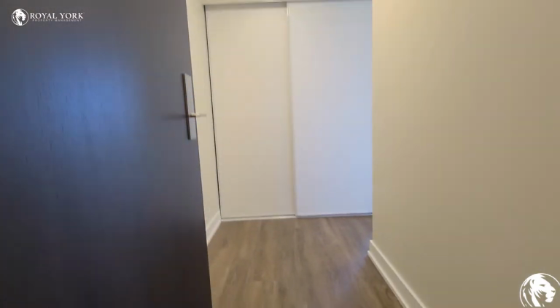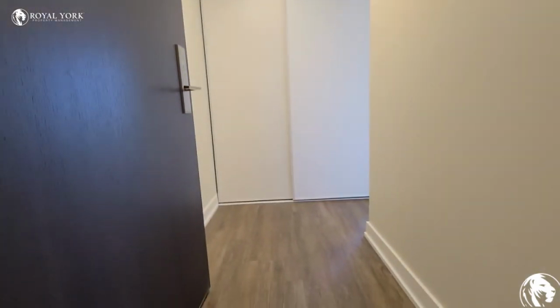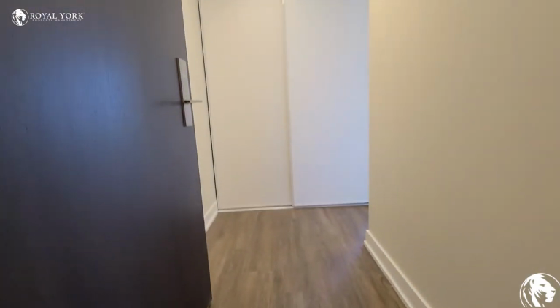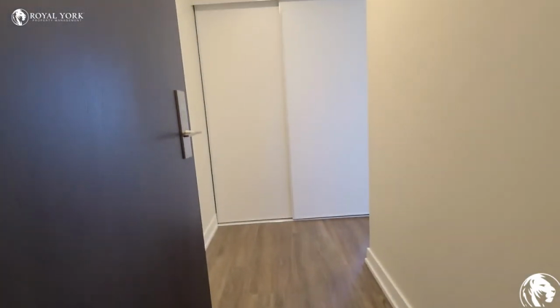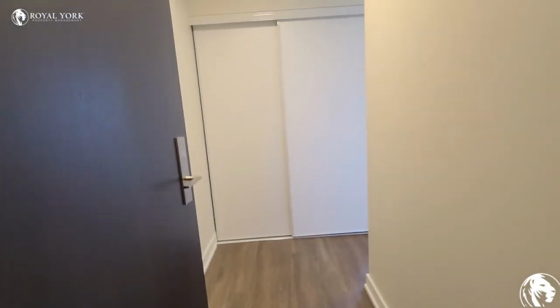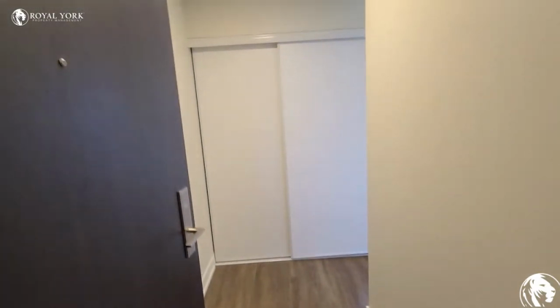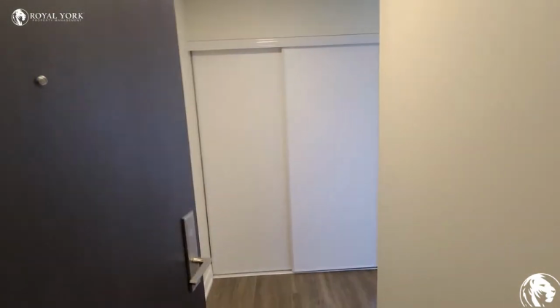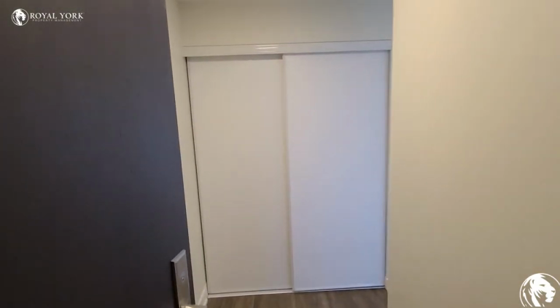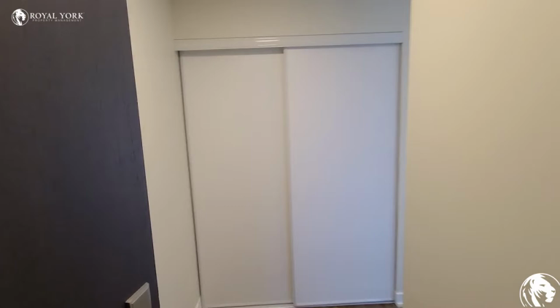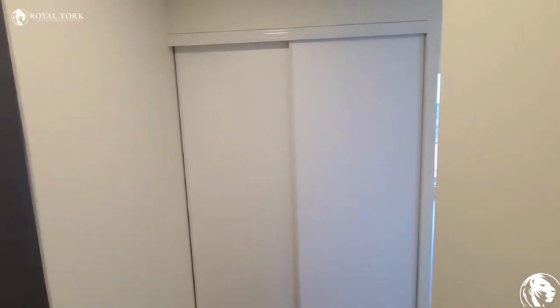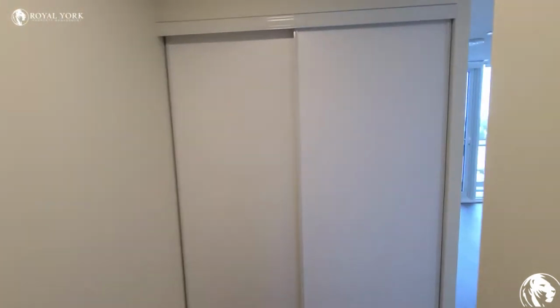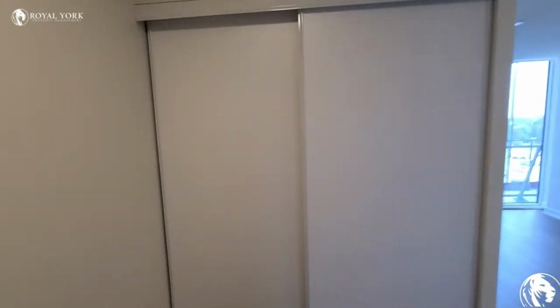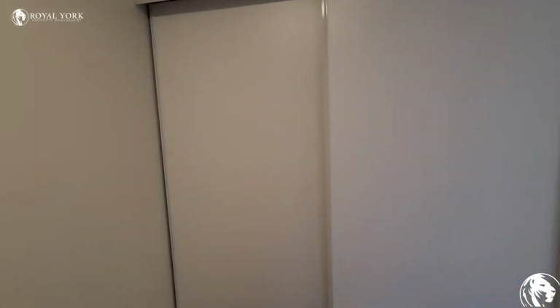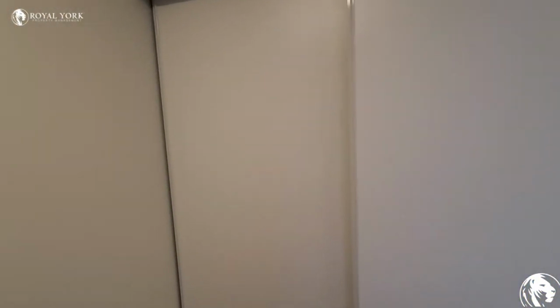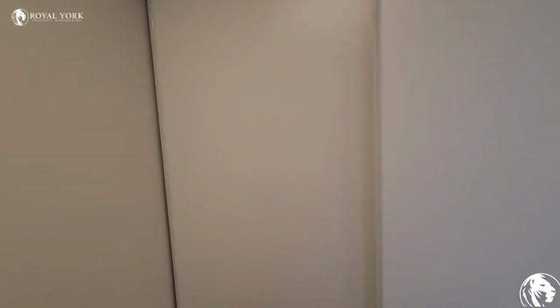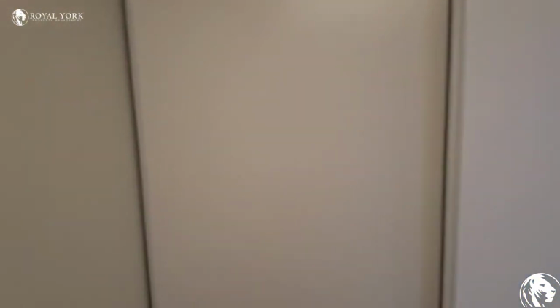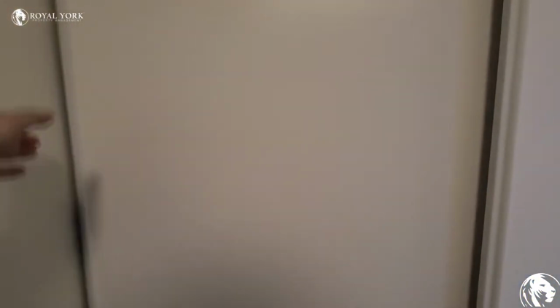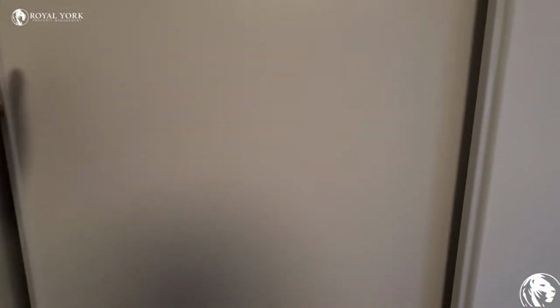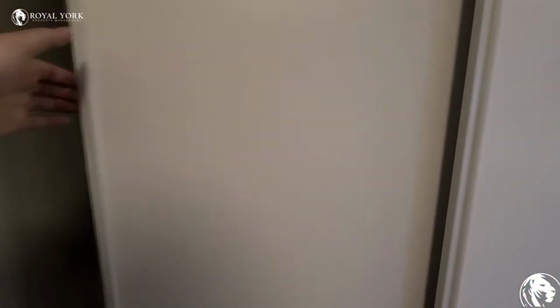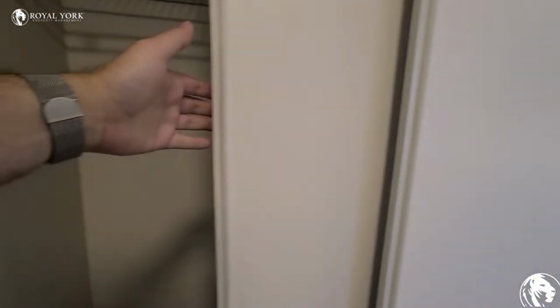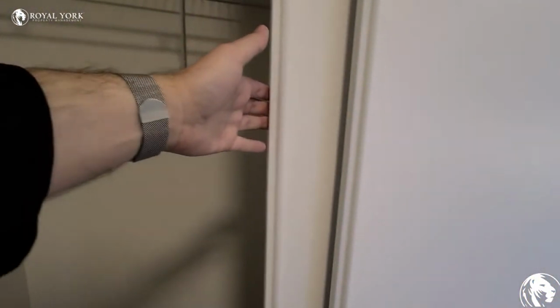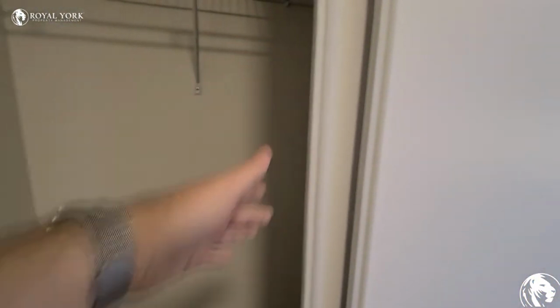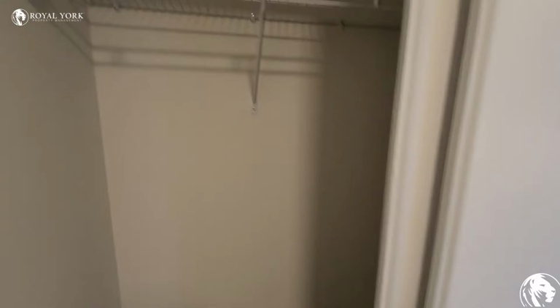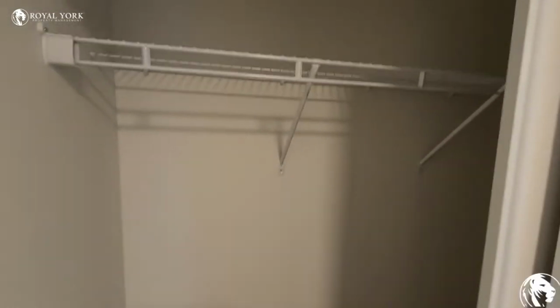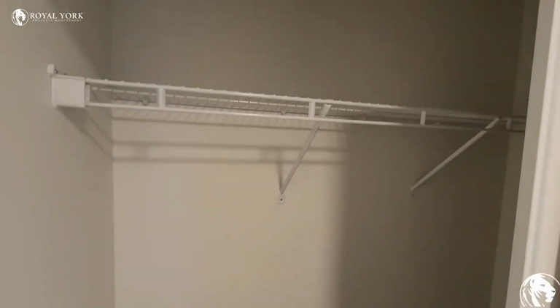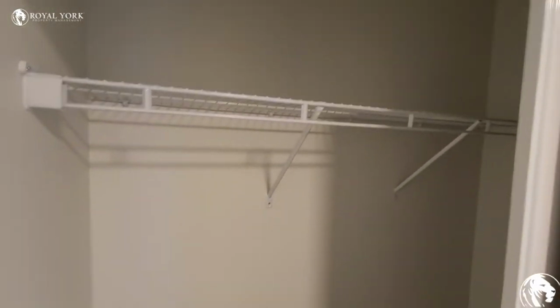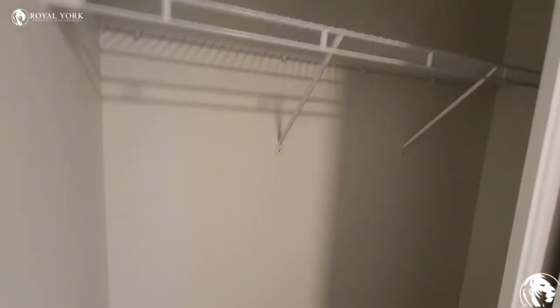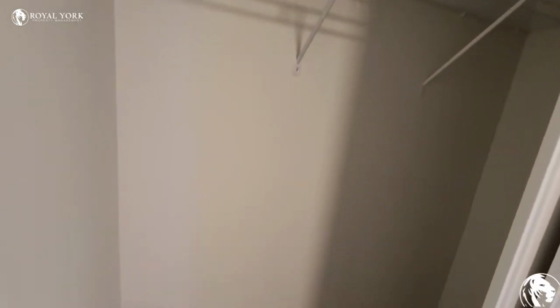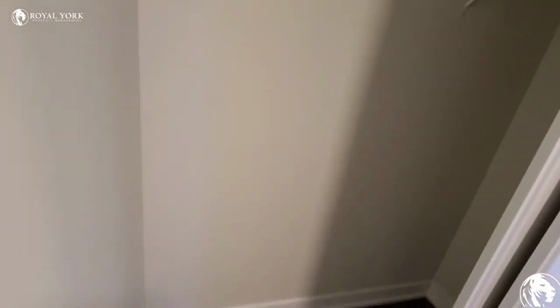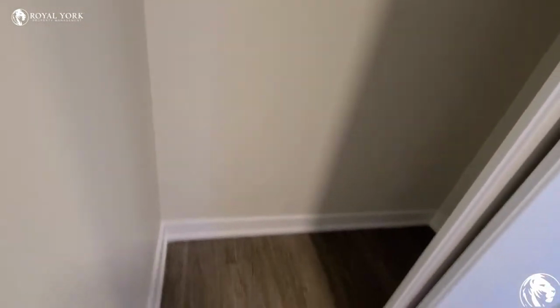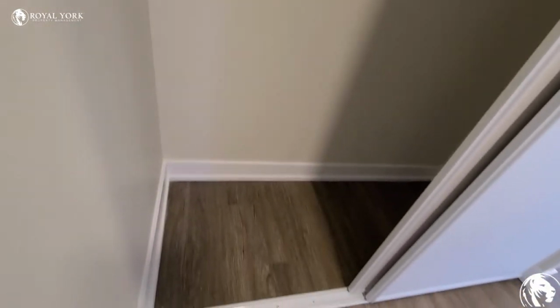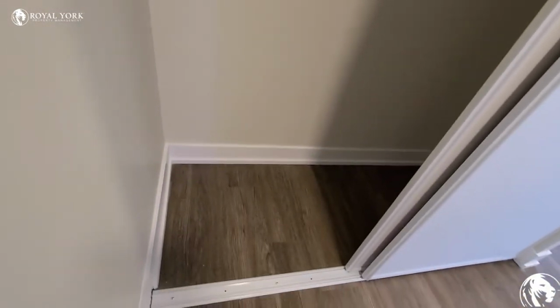Again, nice-sized front hall. Home closets right in front of you, which is nice and convenient. That's a good size, too — multi-storage space, hanging space.